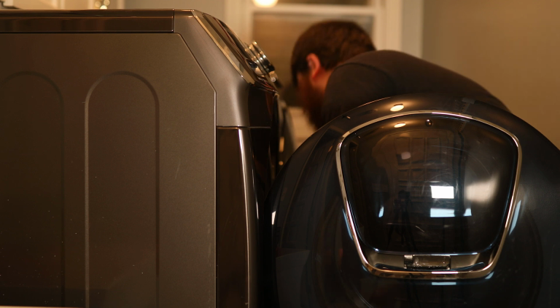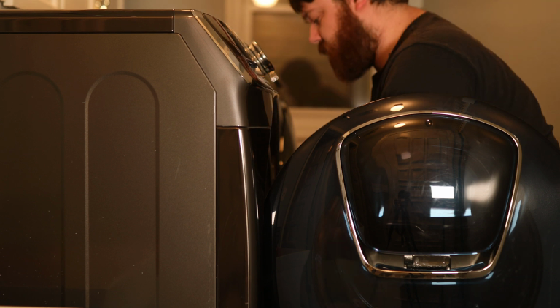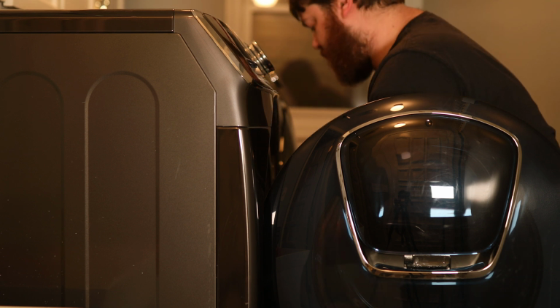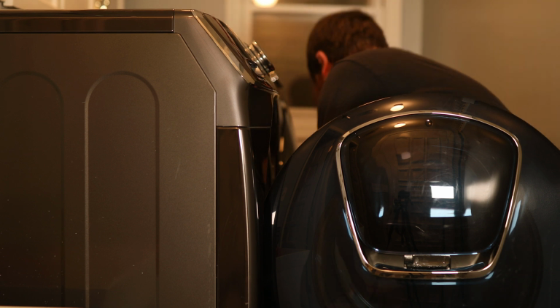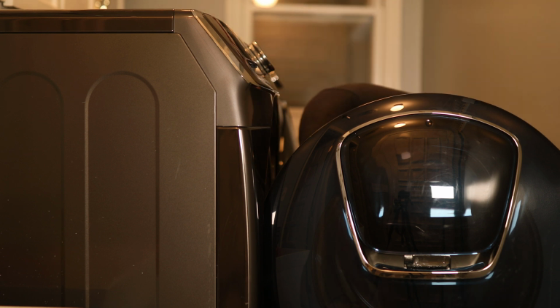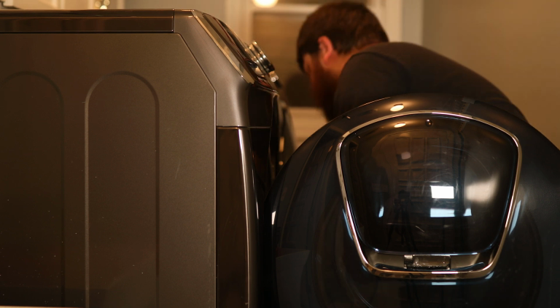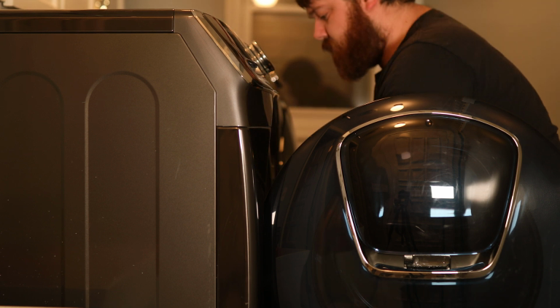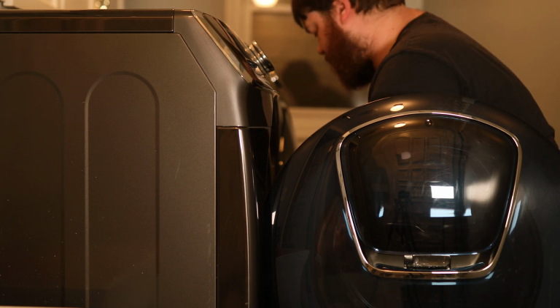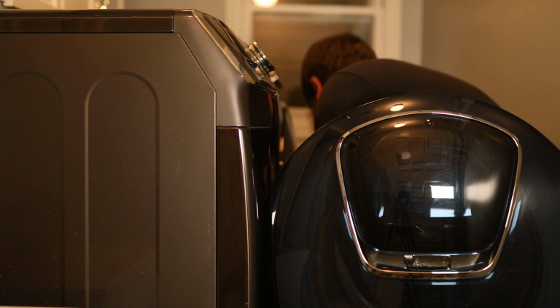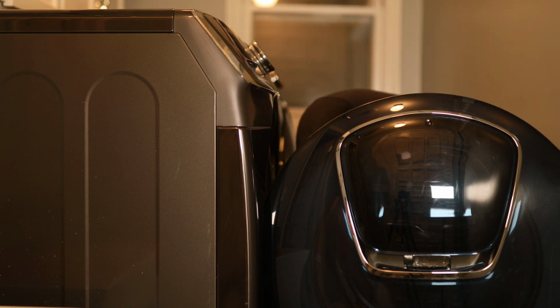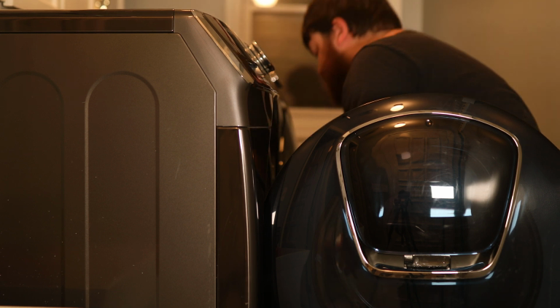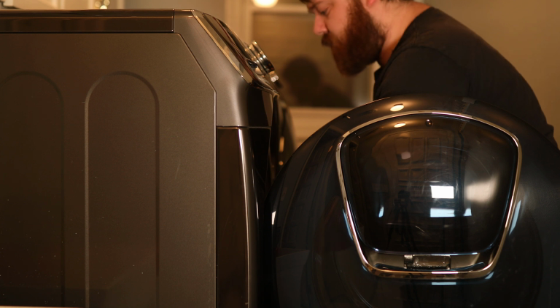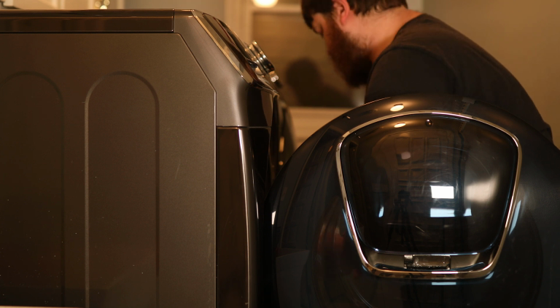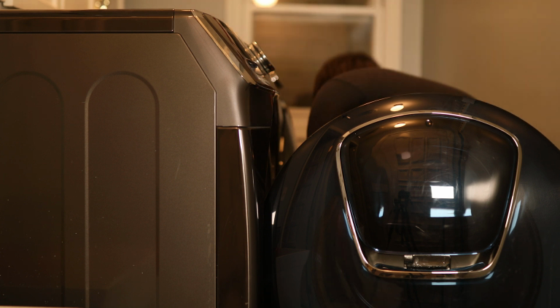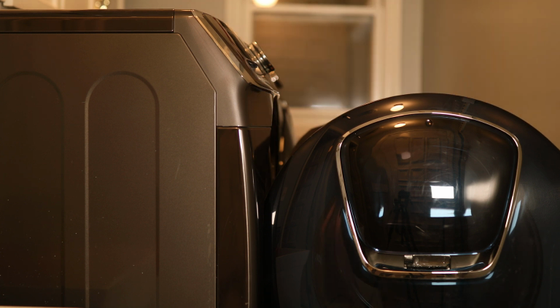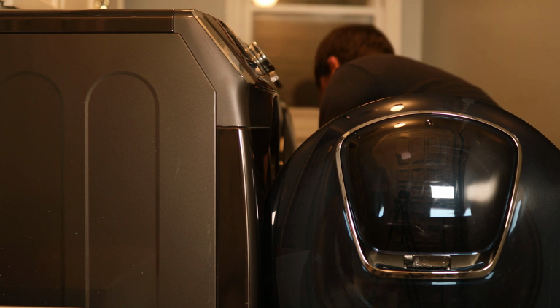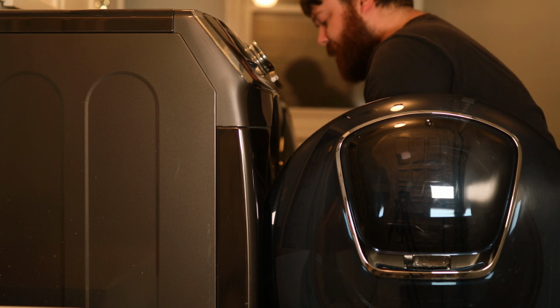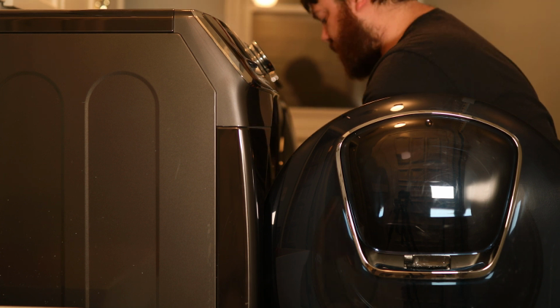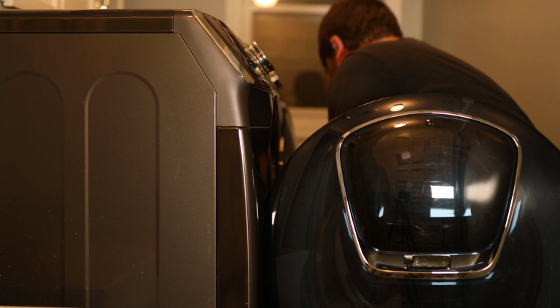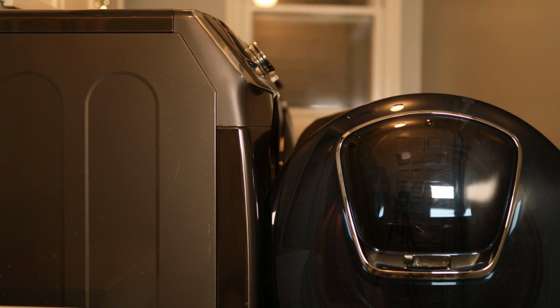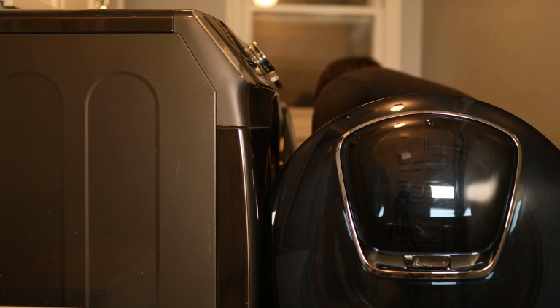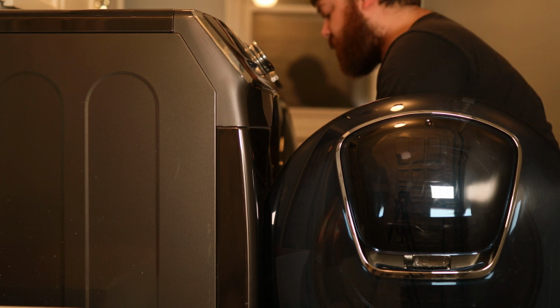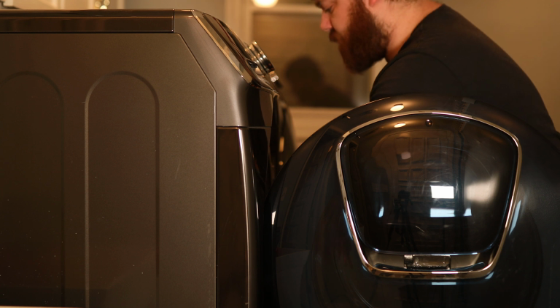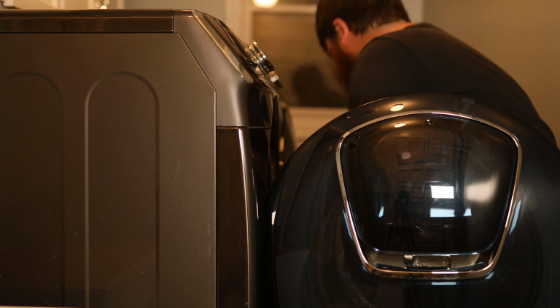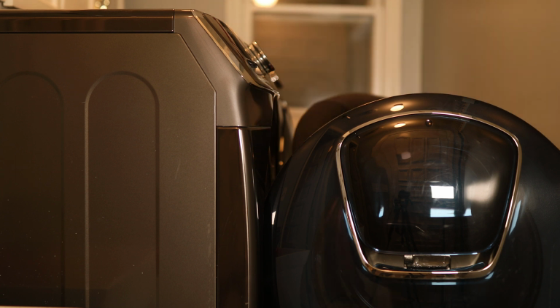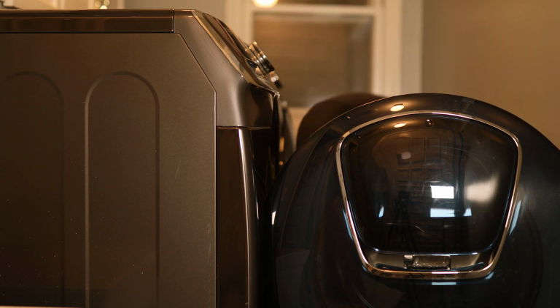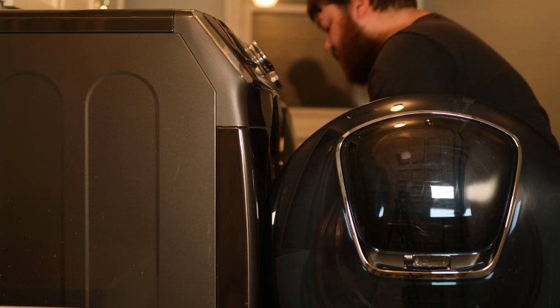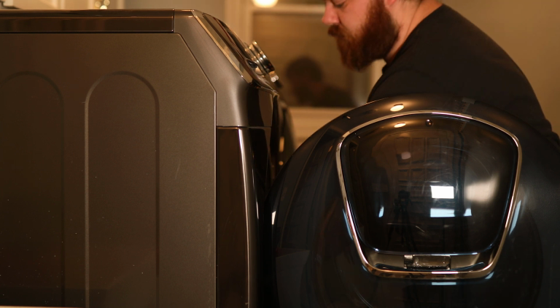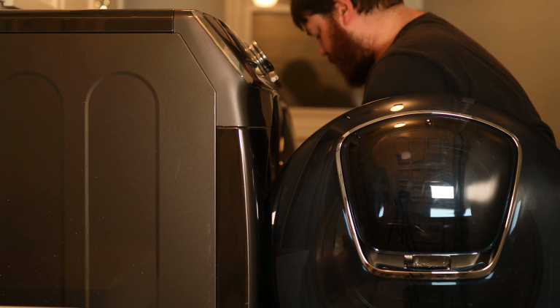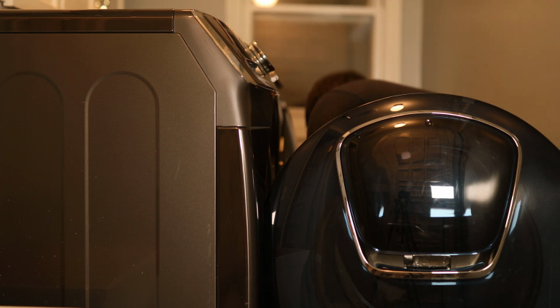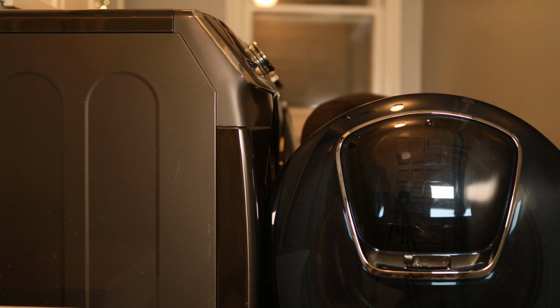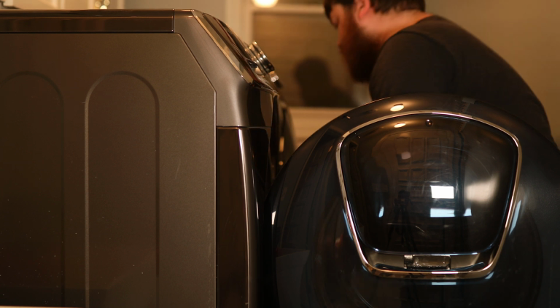When picking out smart switches, you'll want to make sure that they support power monitor reporting. This will allow for us to actually trigger our piston. They will also need to support enough amps for your appliances. For this, I checked the manual for my washer and dryer, and you'll also want to make sure they will fit where you plug them in.